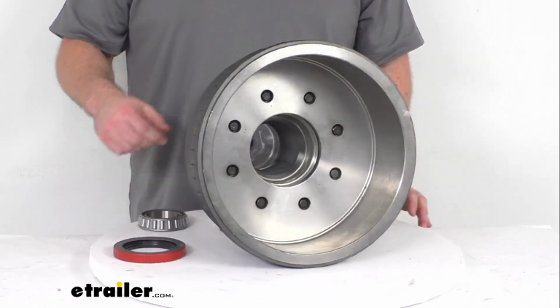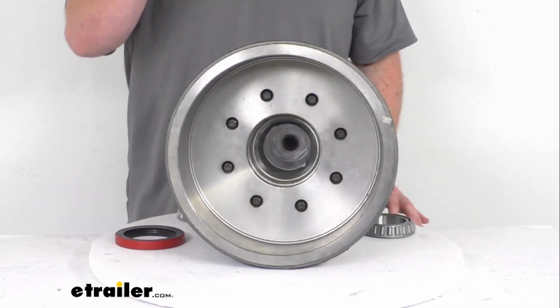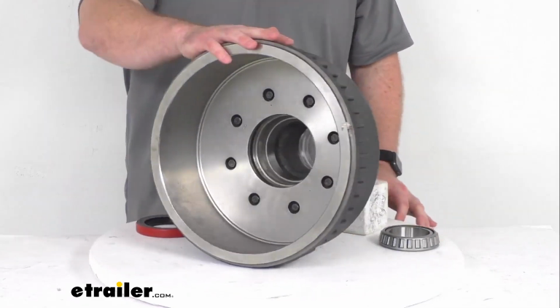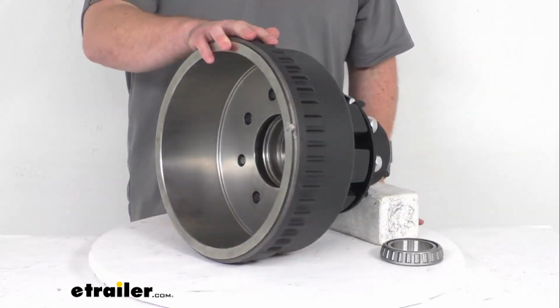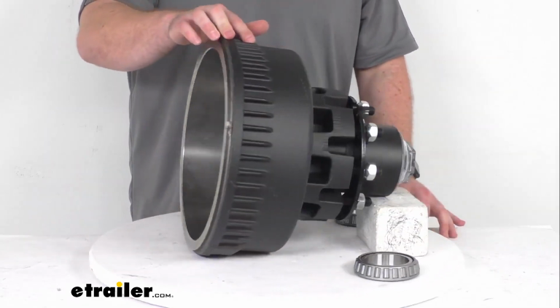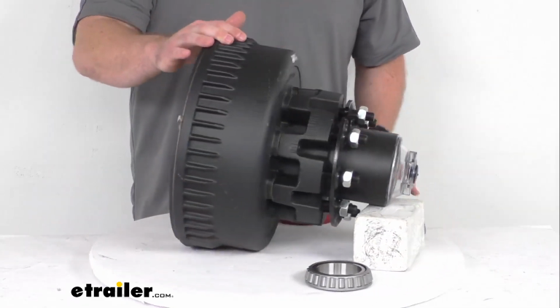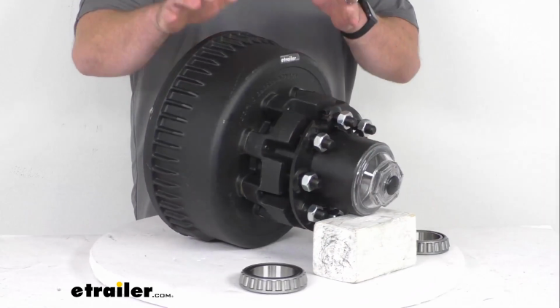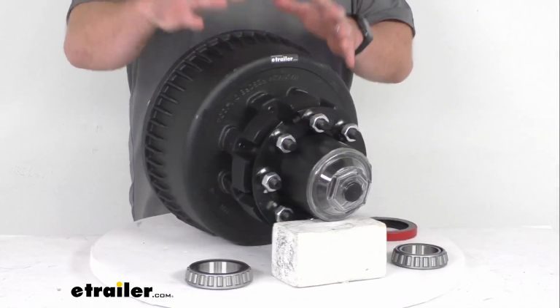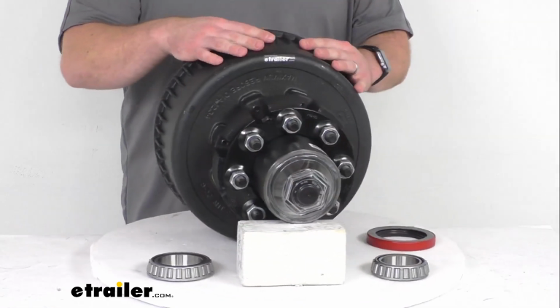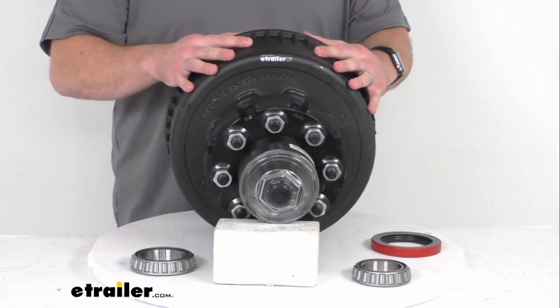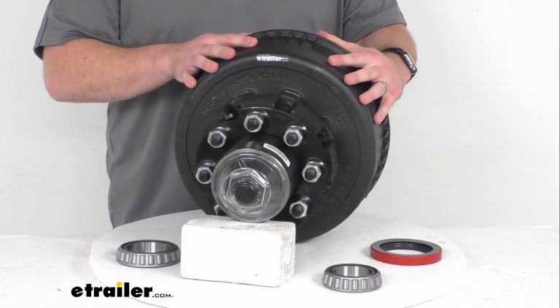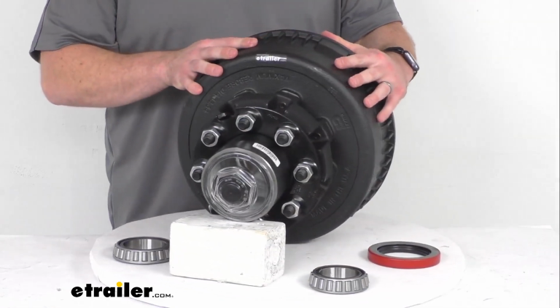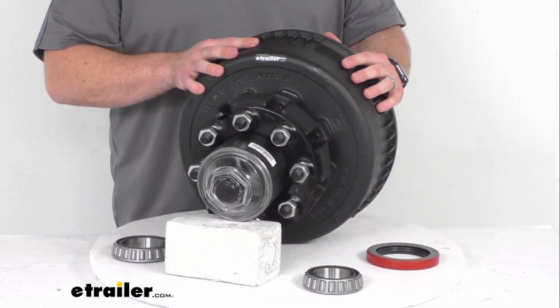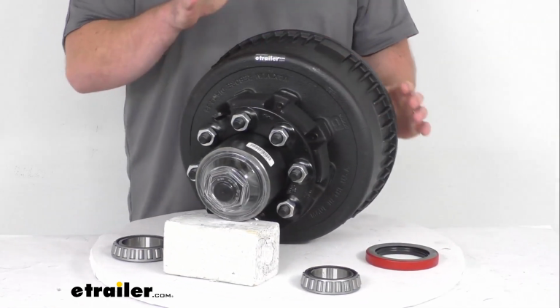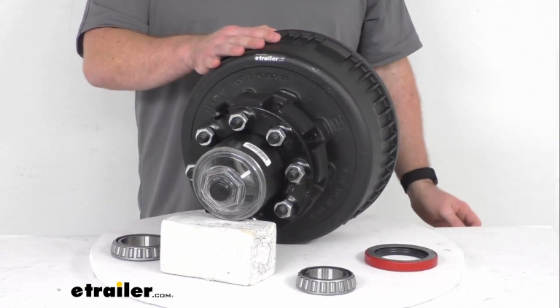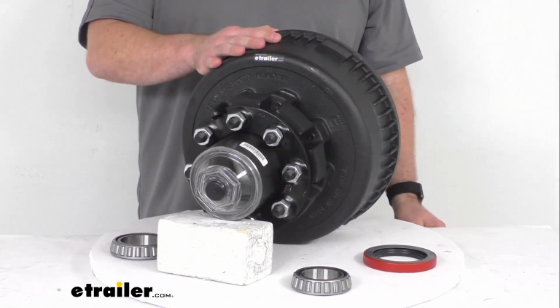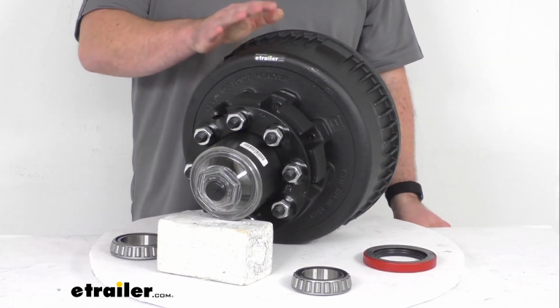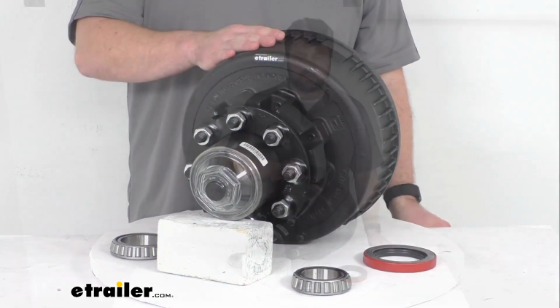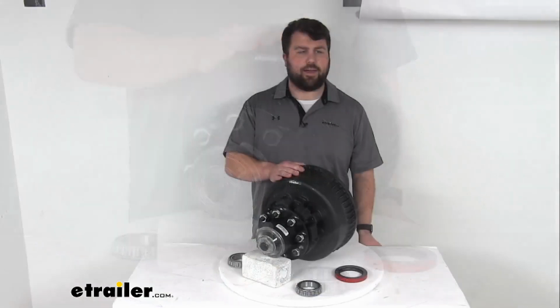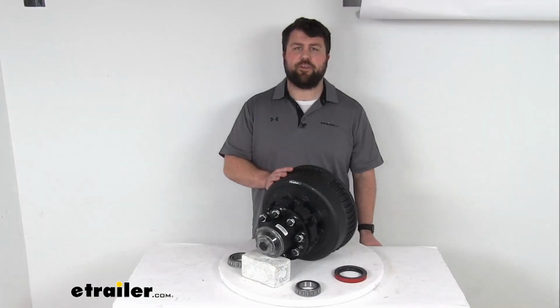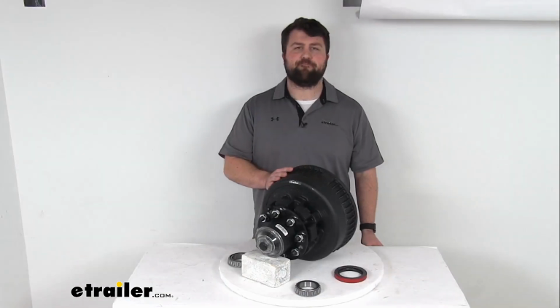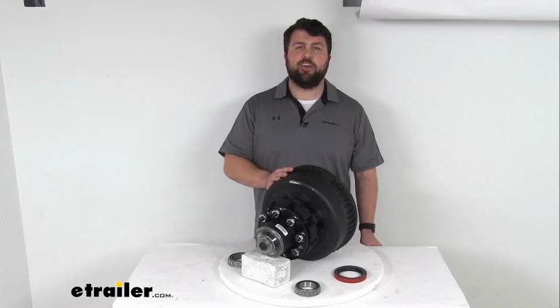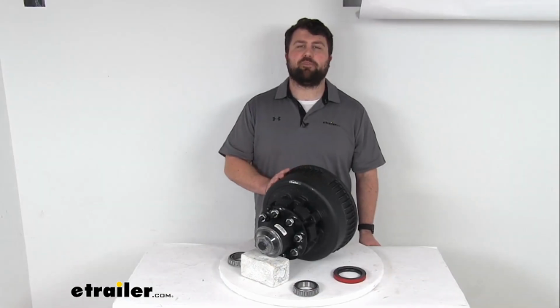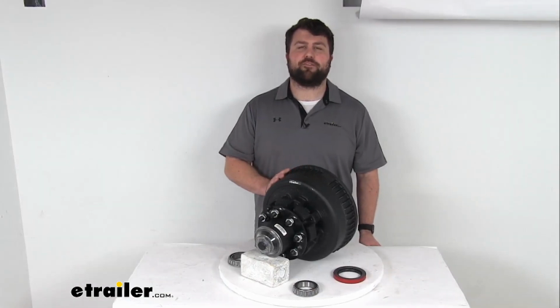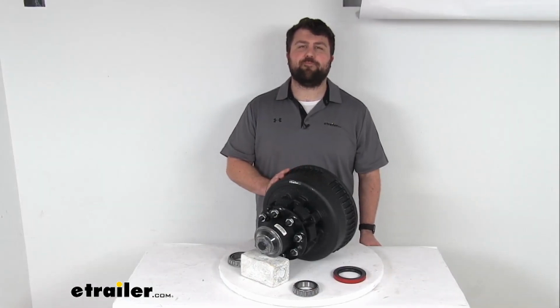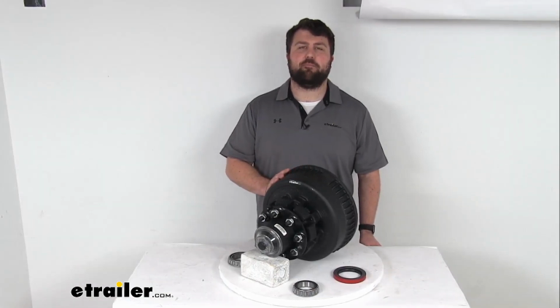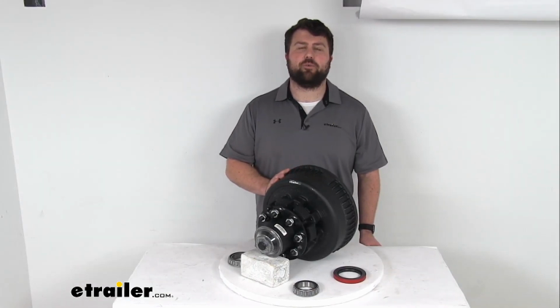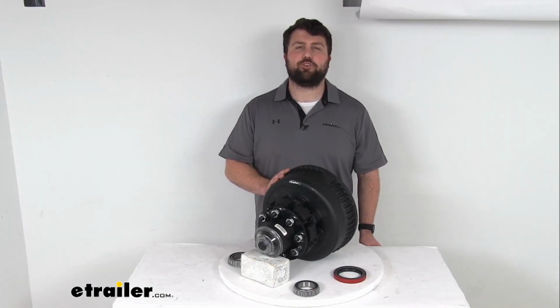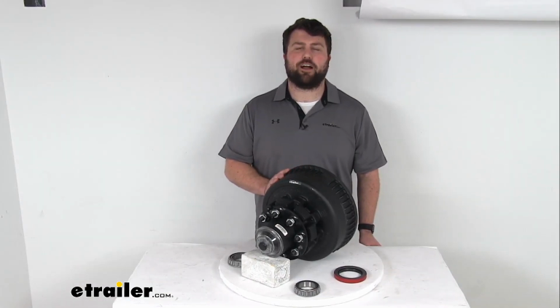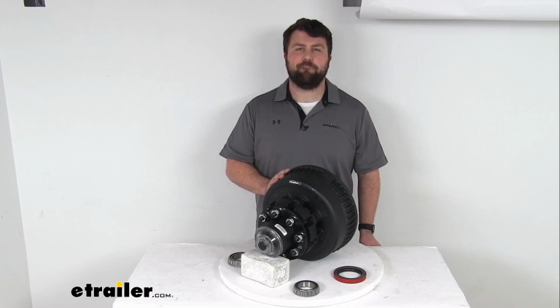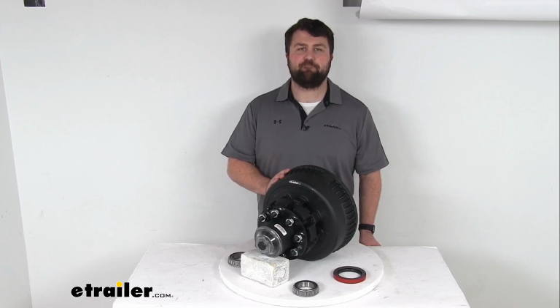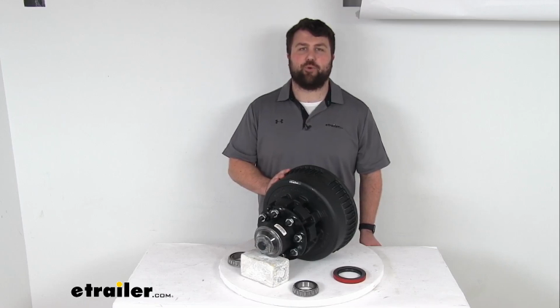So if you are looking to replace your hub and drum assembly for a 10,000-pound heavy-duty axle, this is going to be a great option for you. That completes our look for today. Again, I'm Michael with eTrailer.com. Thanks for watching.